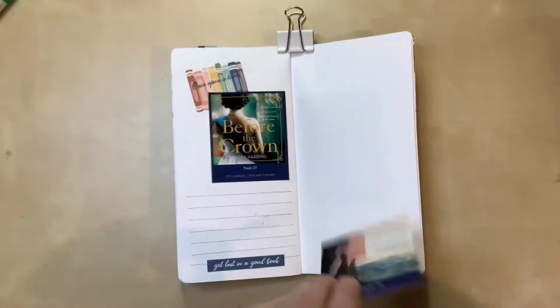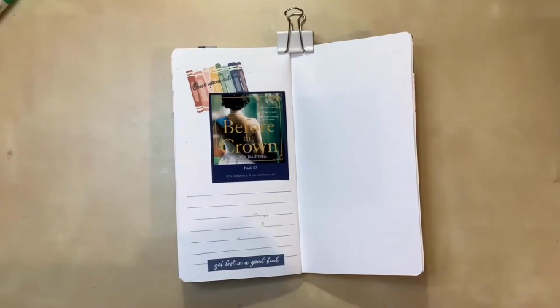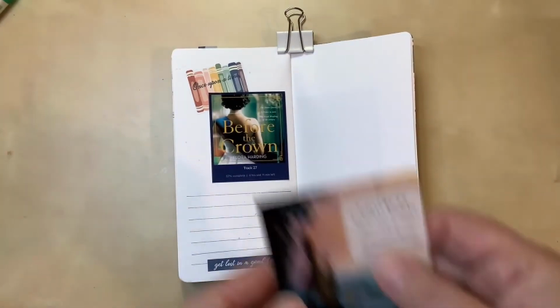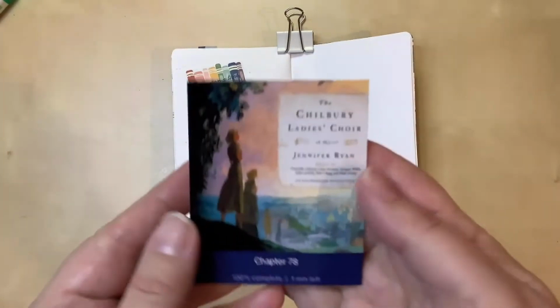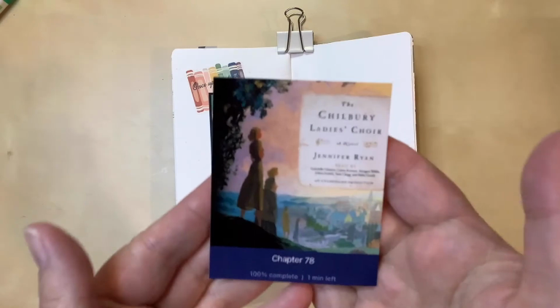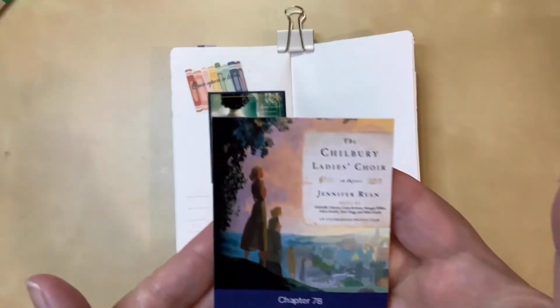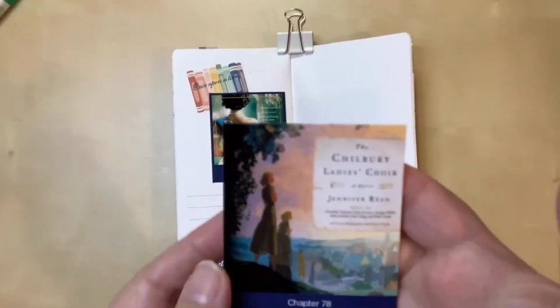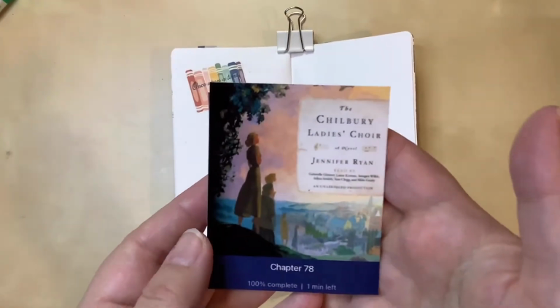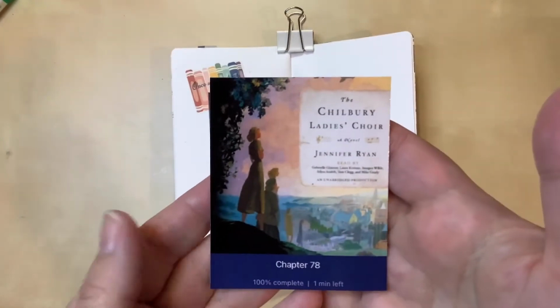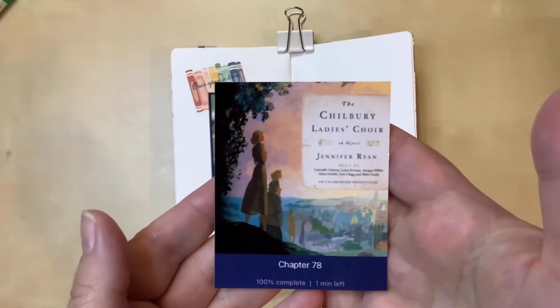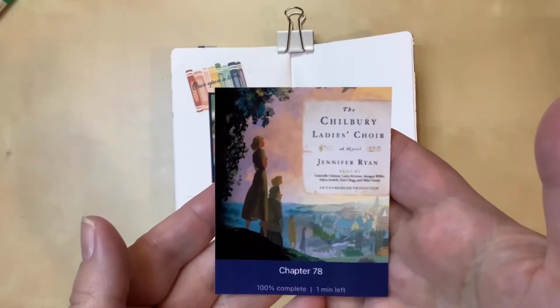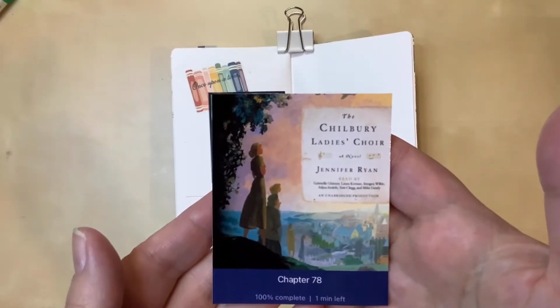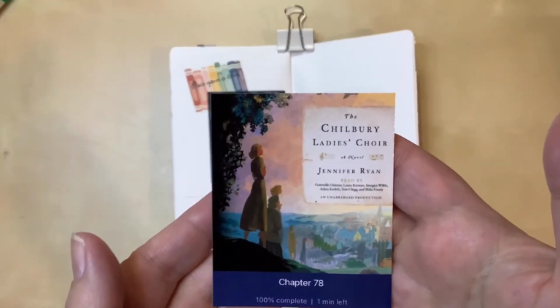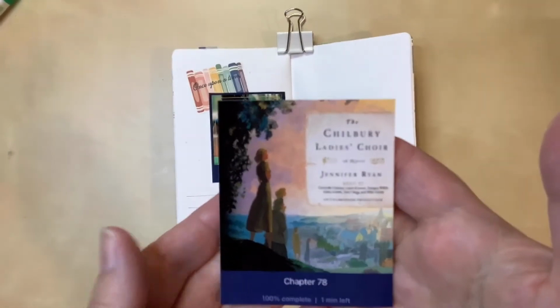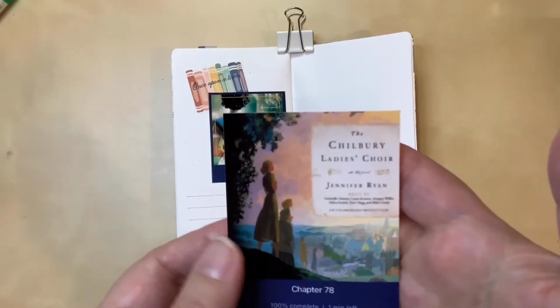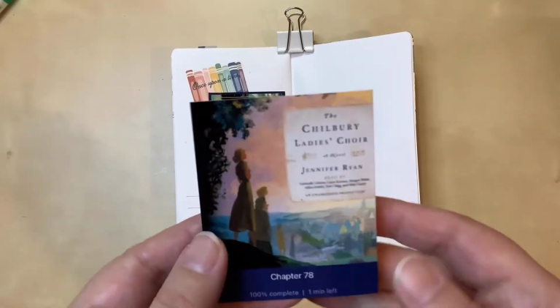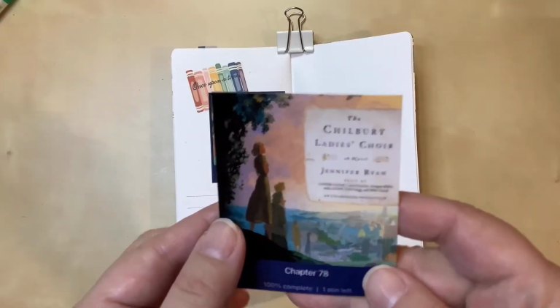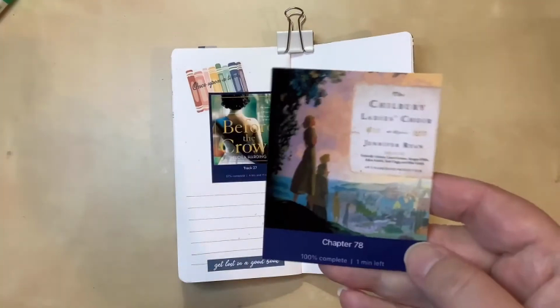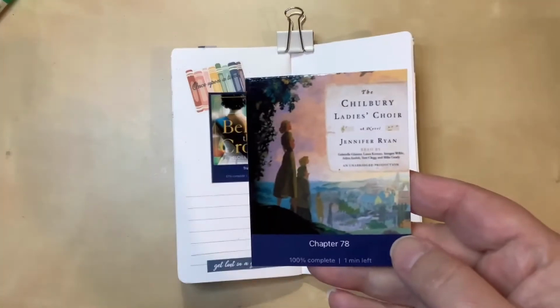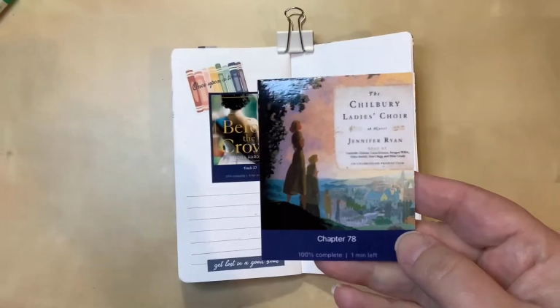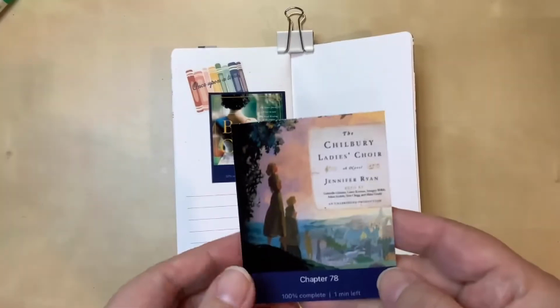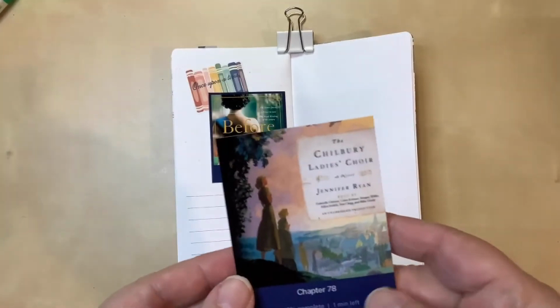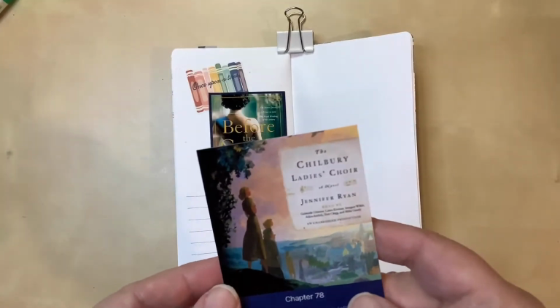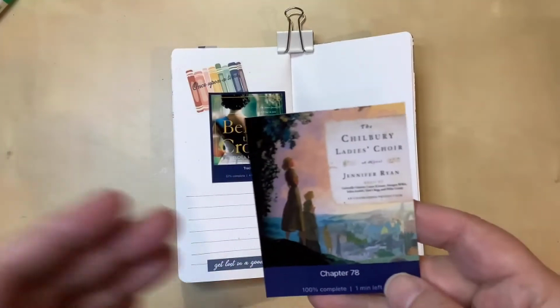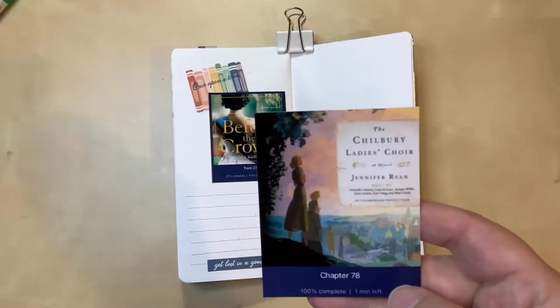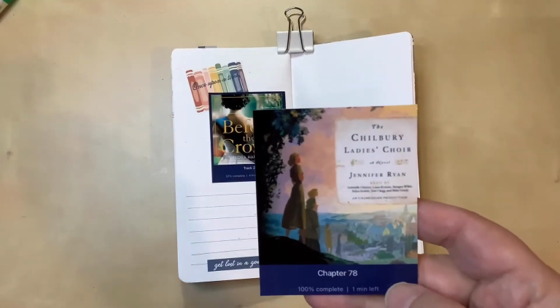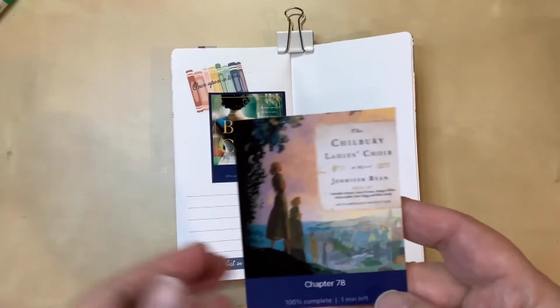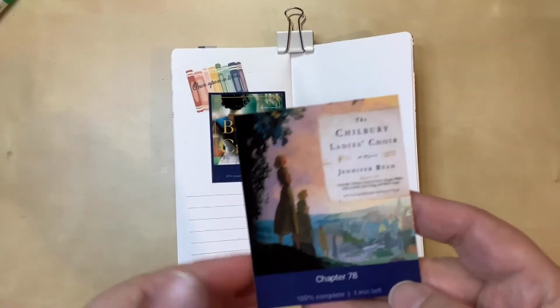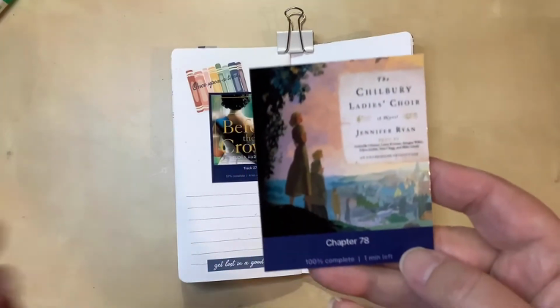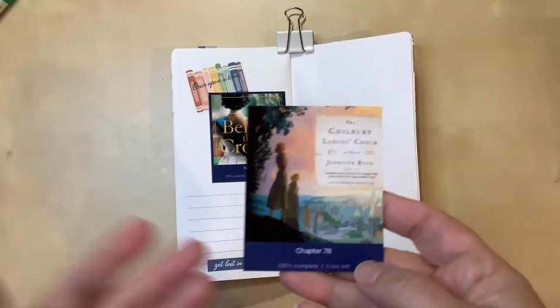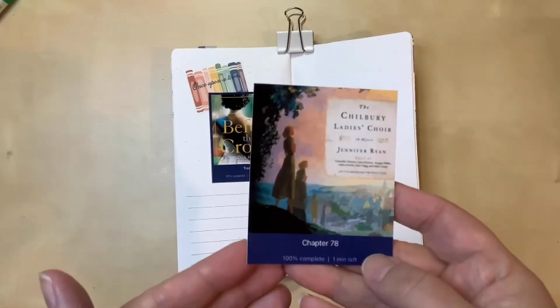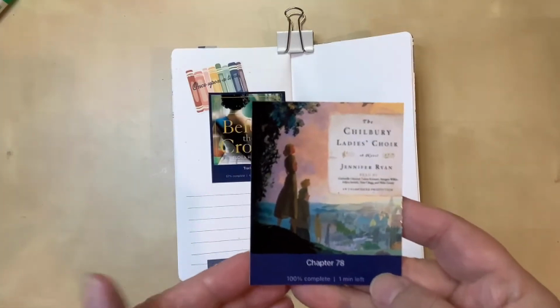This is the book that's featured today. It's called The Chilbury Ladies' Choir. And if you like British history, particularly around the World Wars, this might be for you.